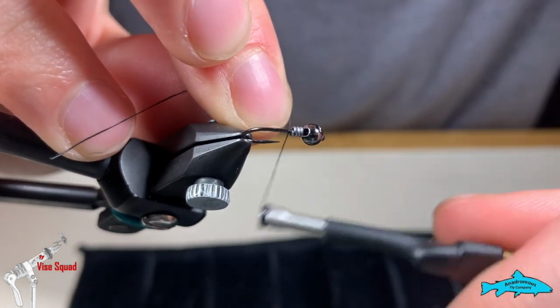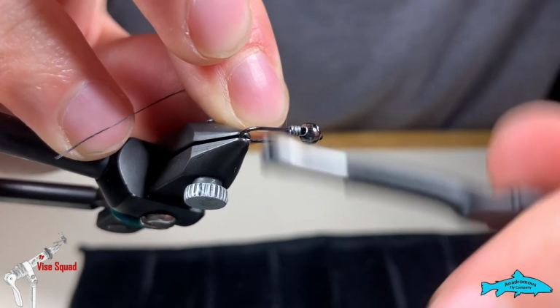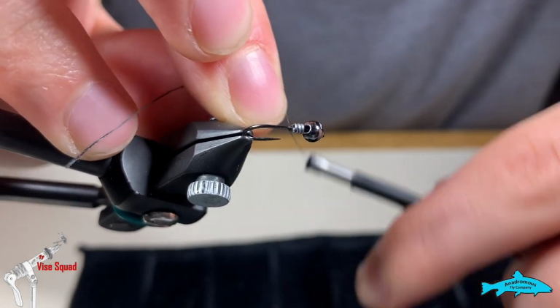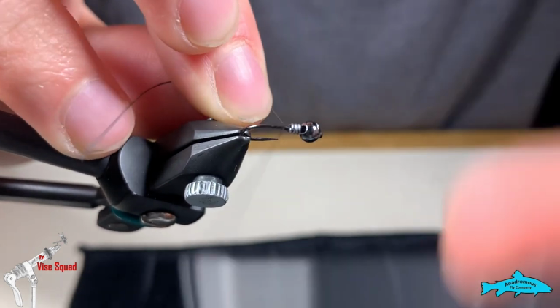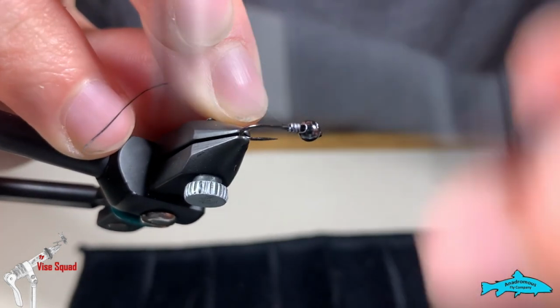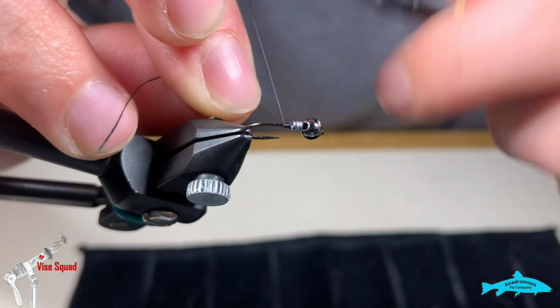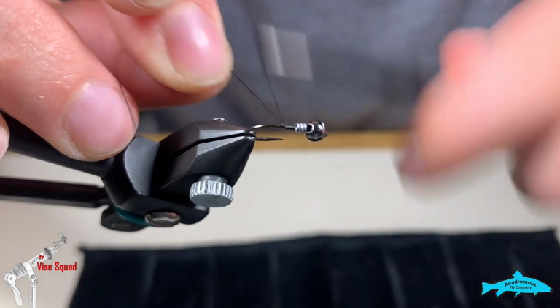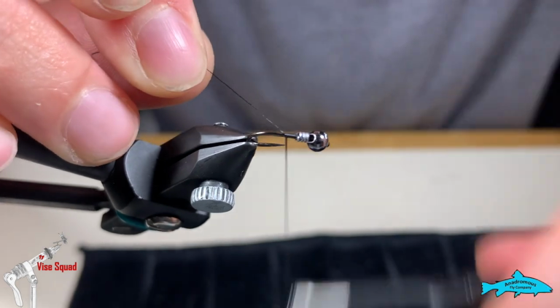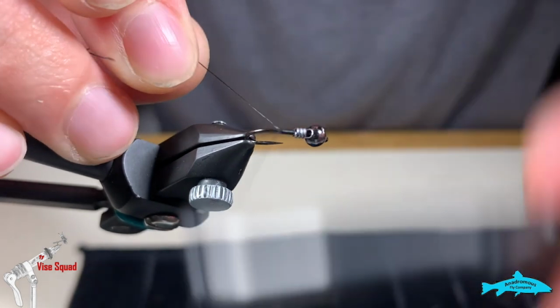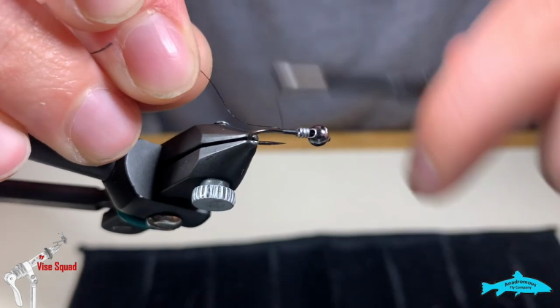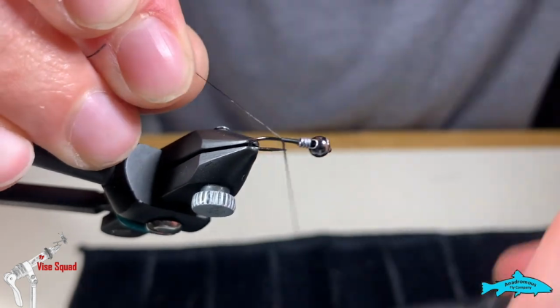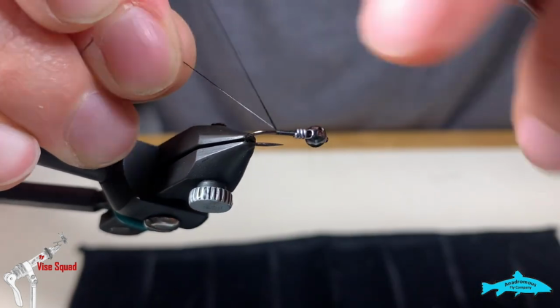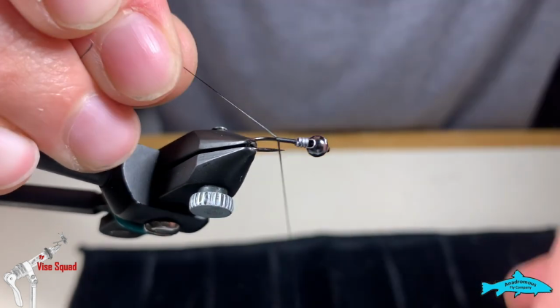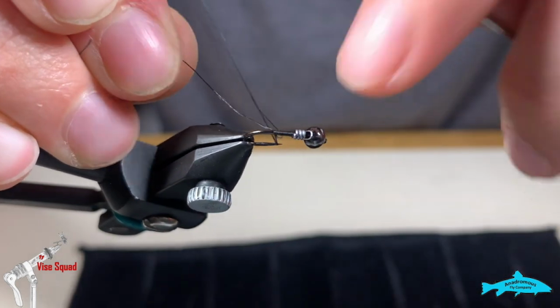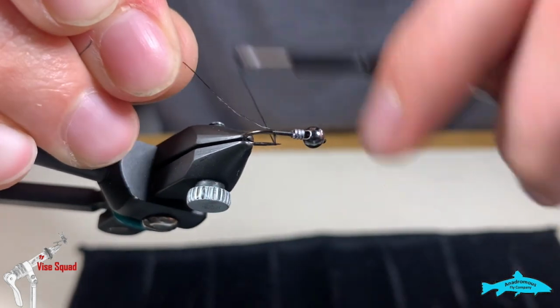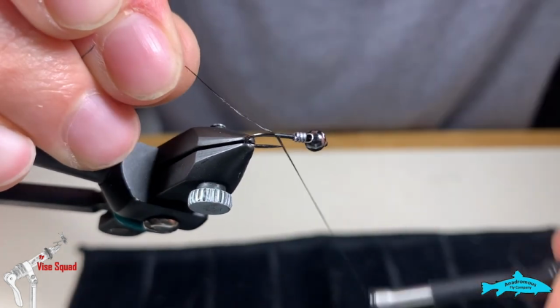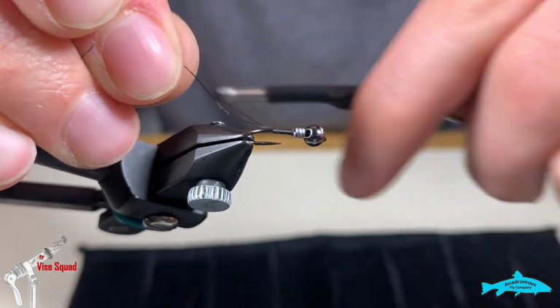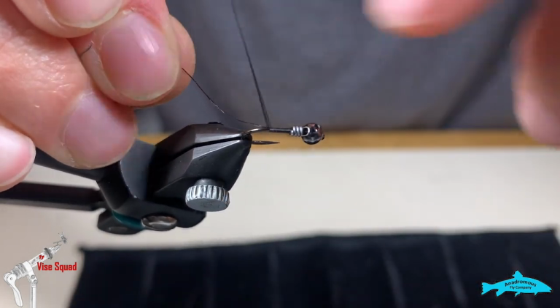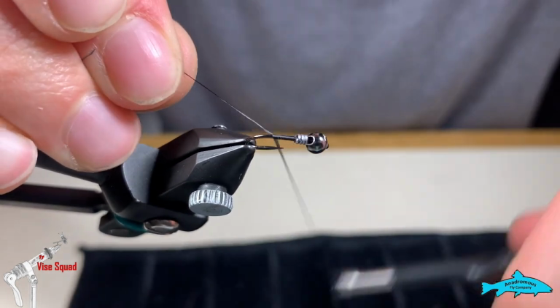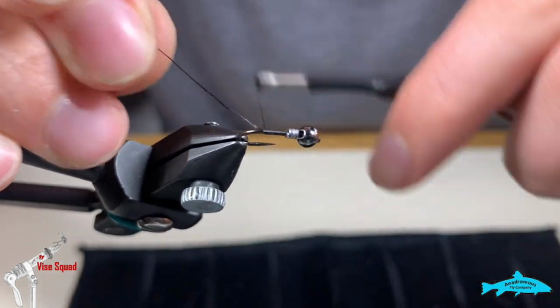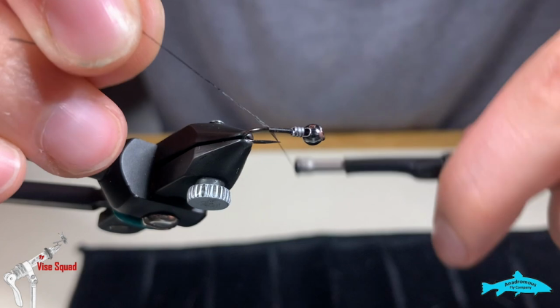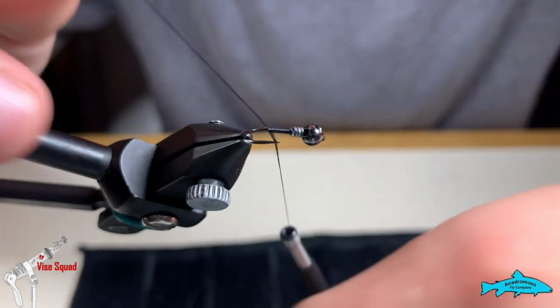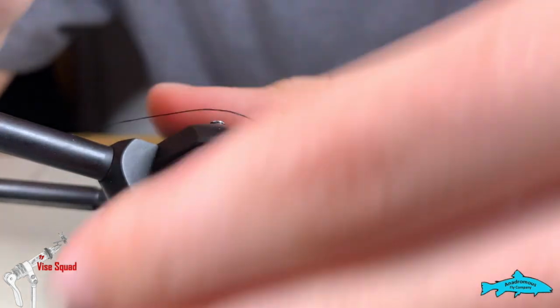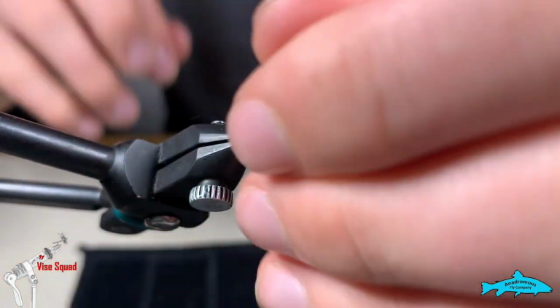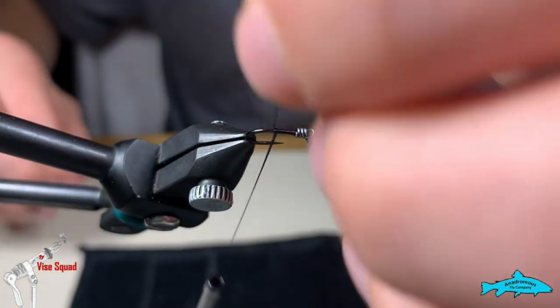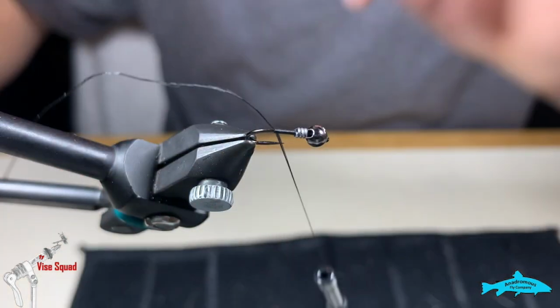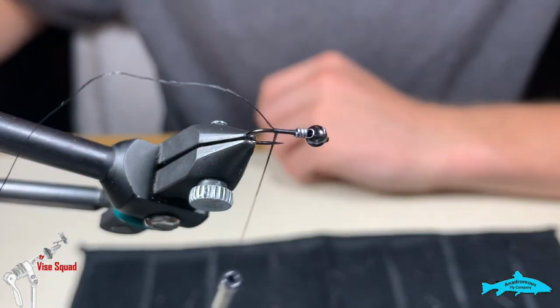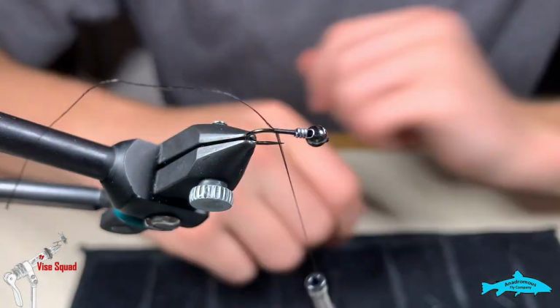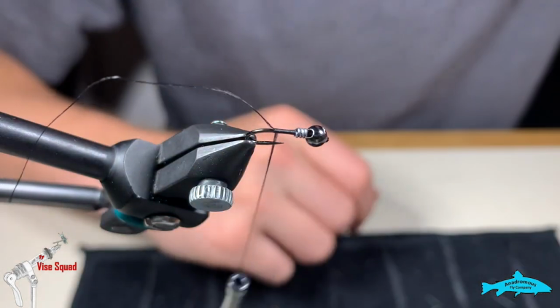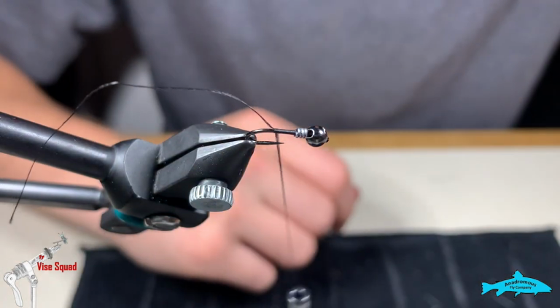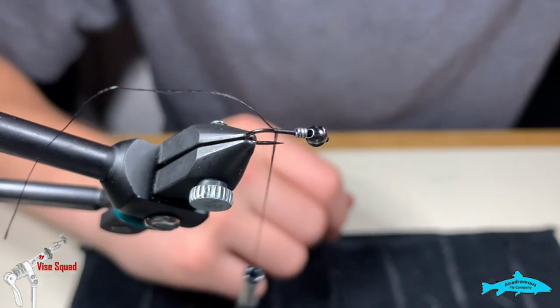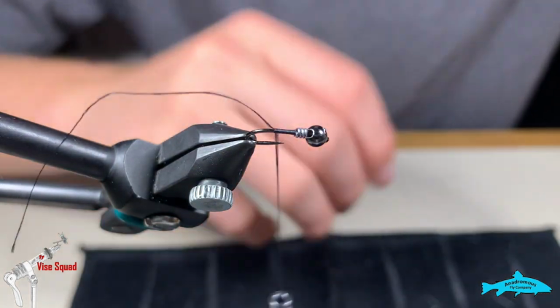As always, we're just going to start our thread right behind this wire and then work our thread back. Then we're just going to cut our tag end.